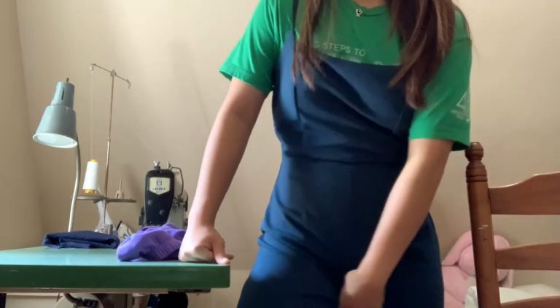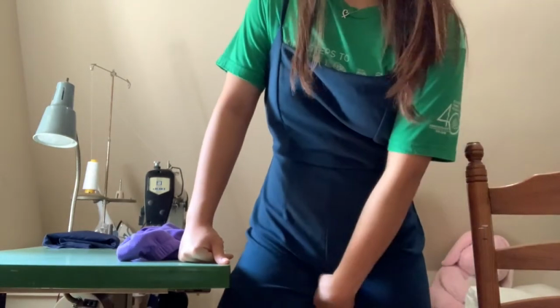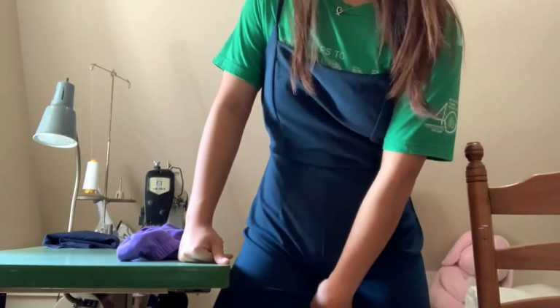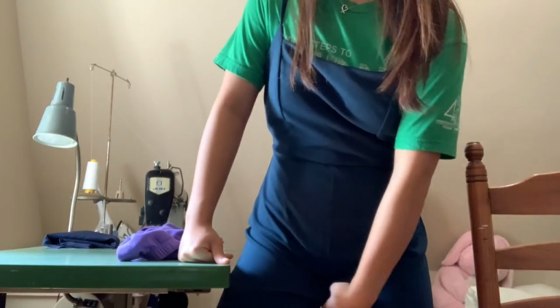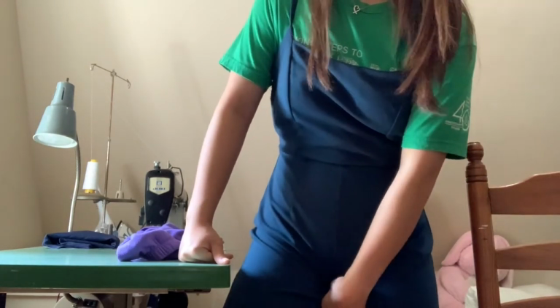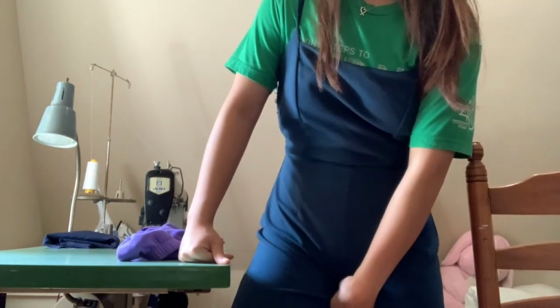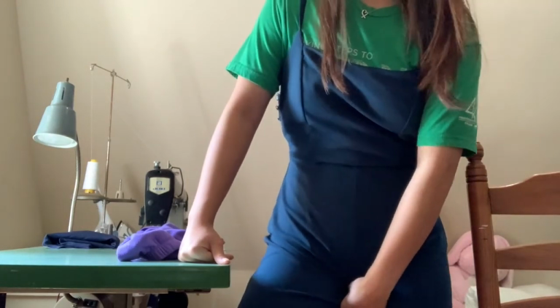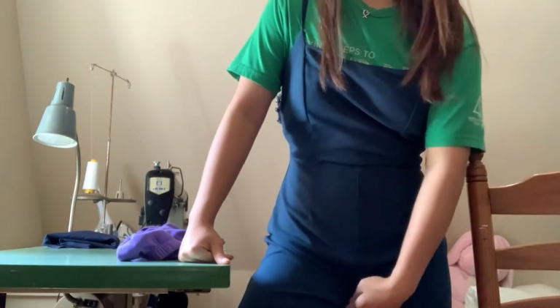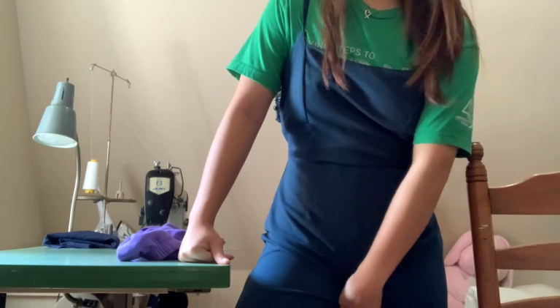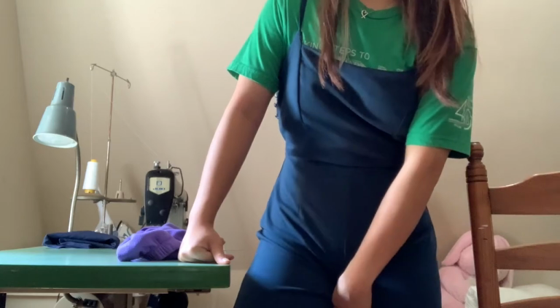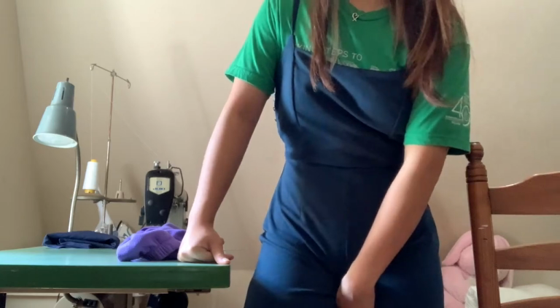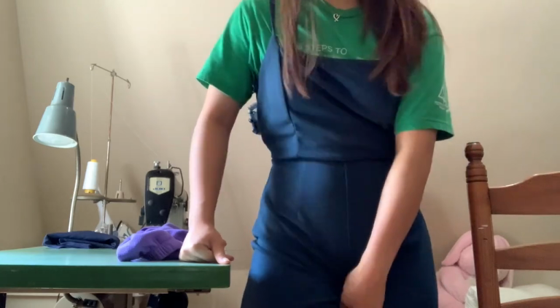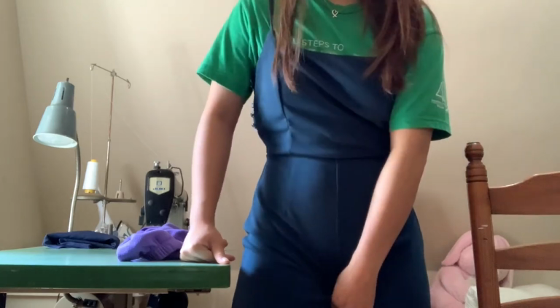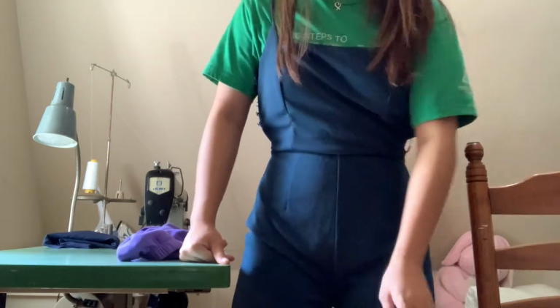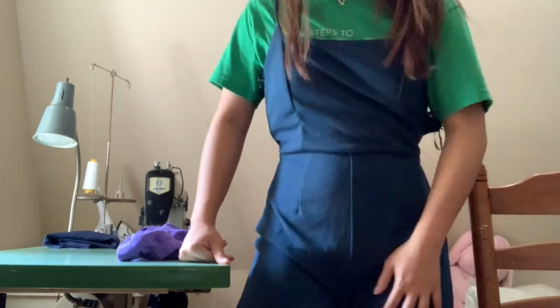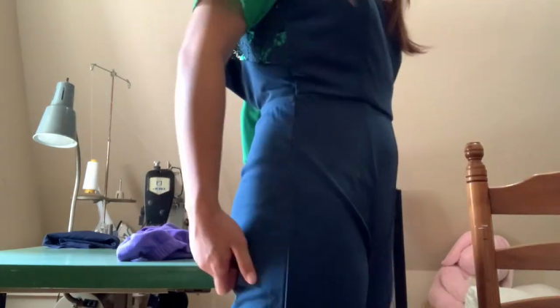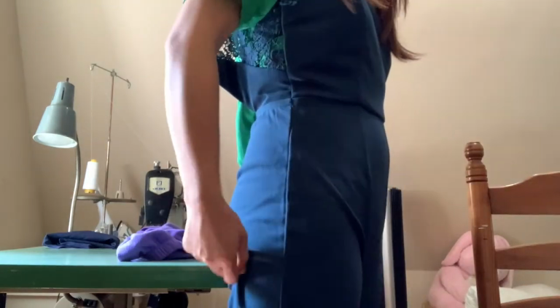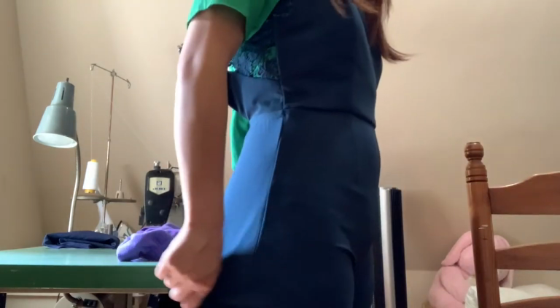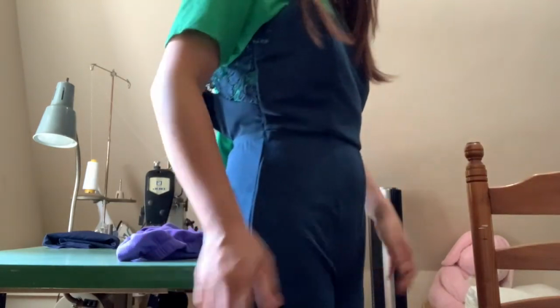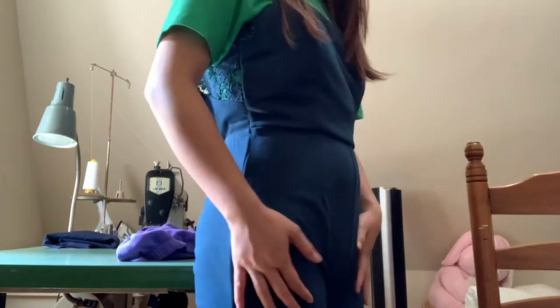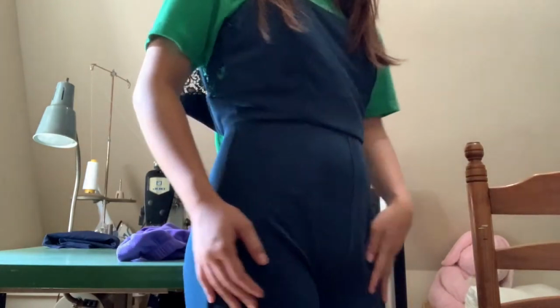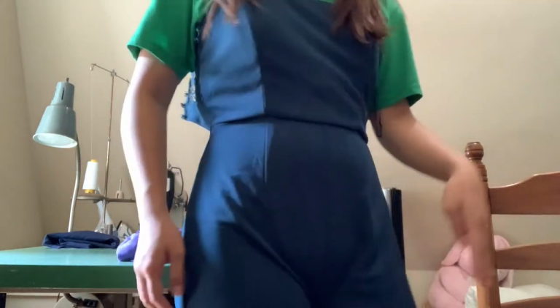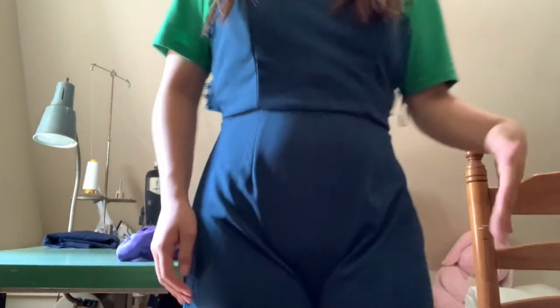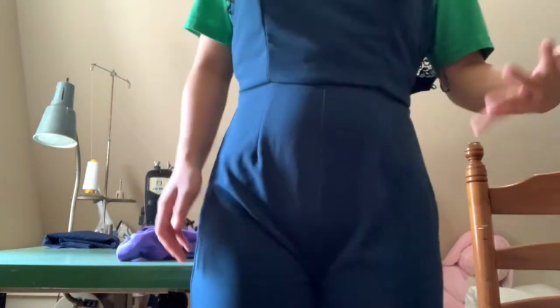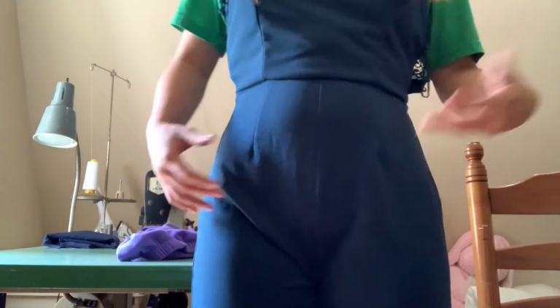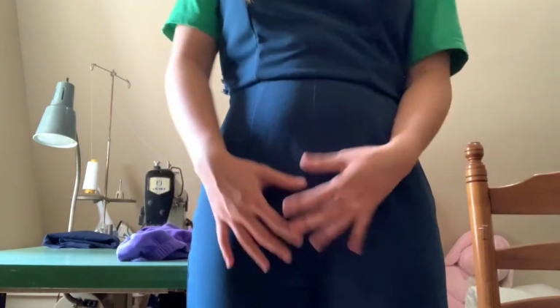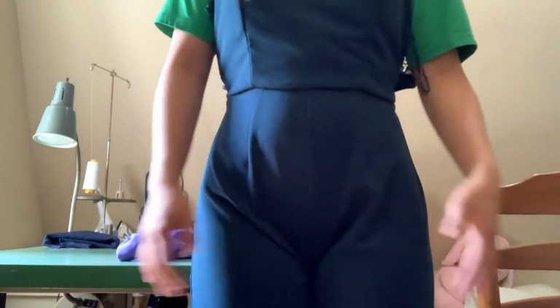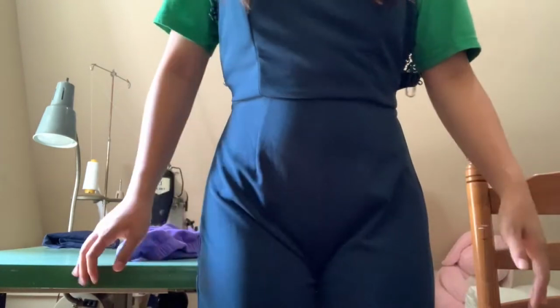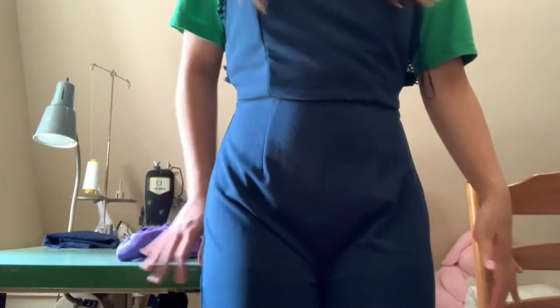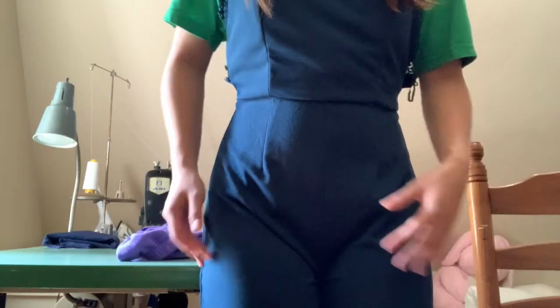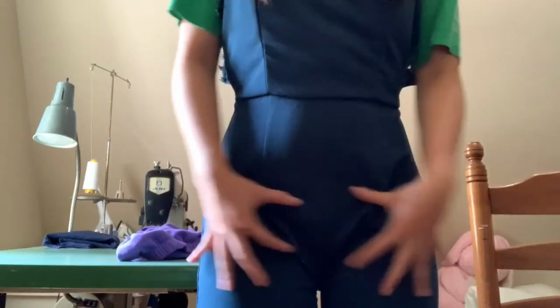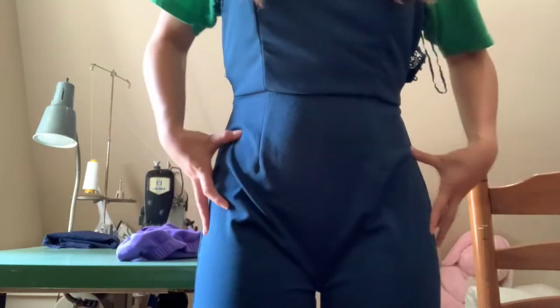It's looking like I need to take out an additional inch or so. So I'm going to seam rip what I just did, because you obviously don't want your crotch looking like this.